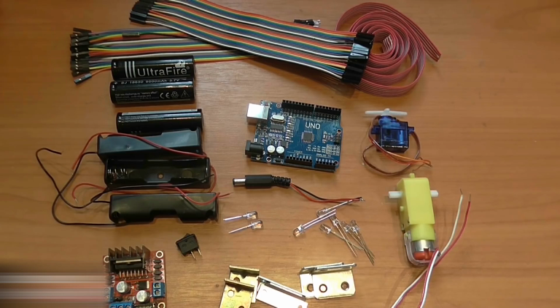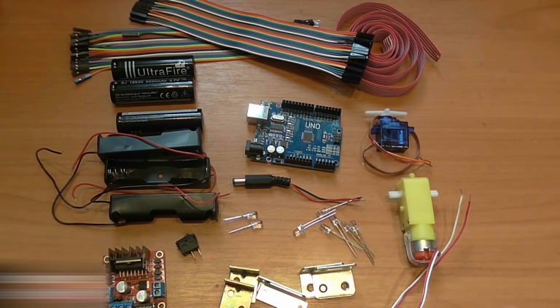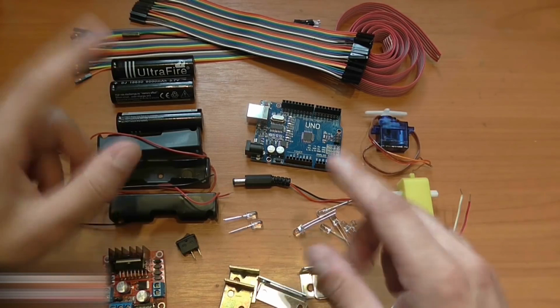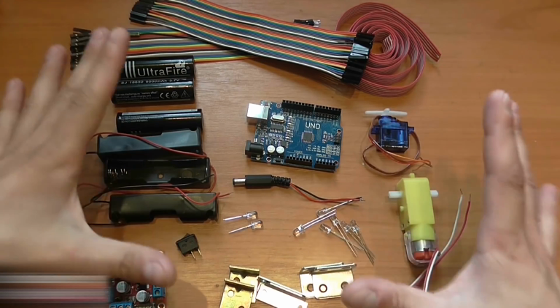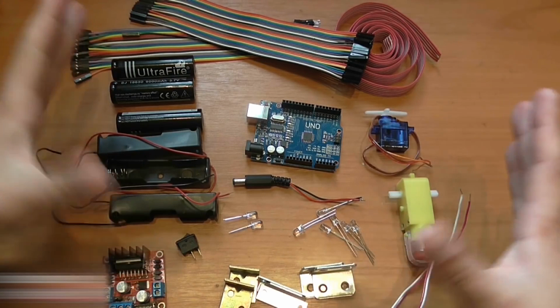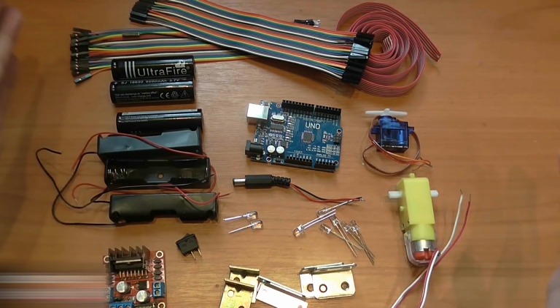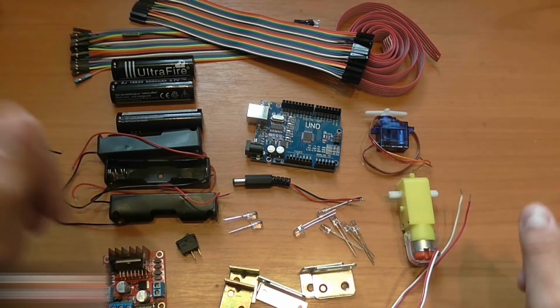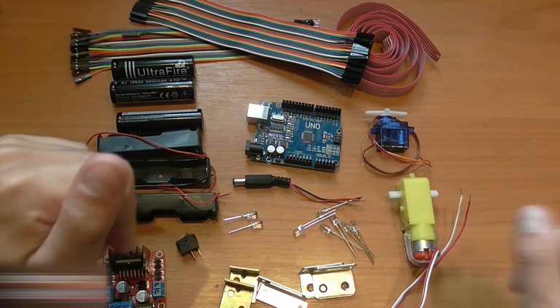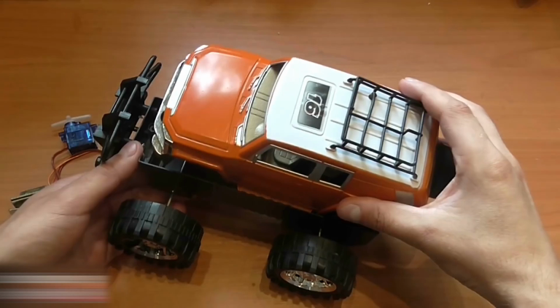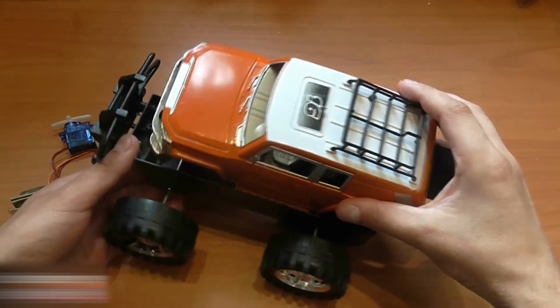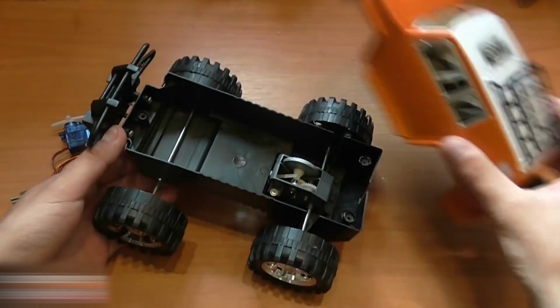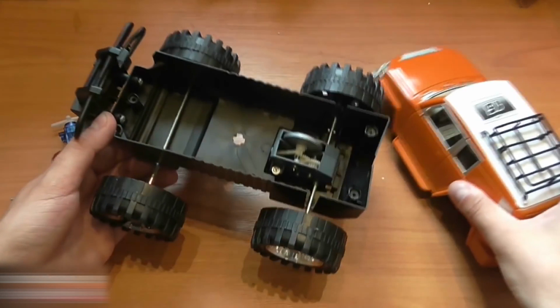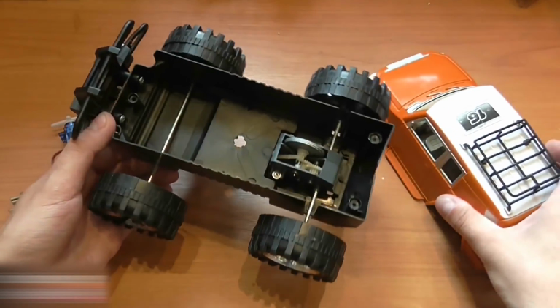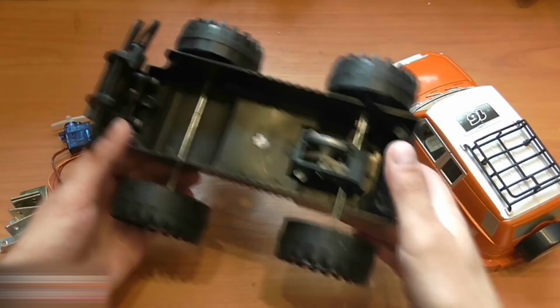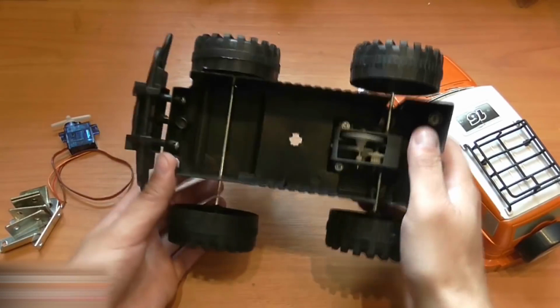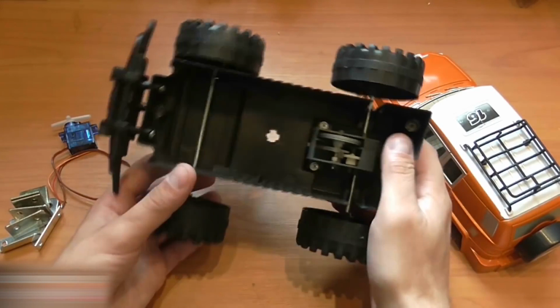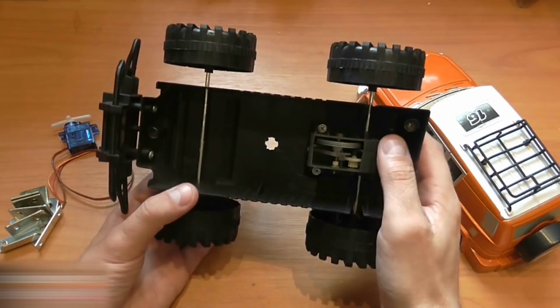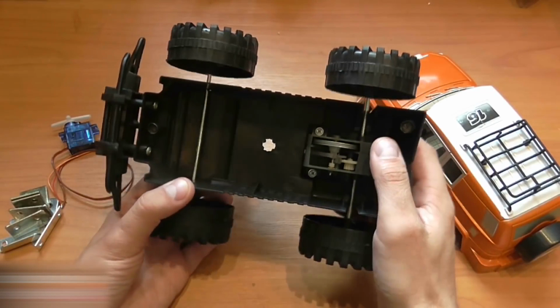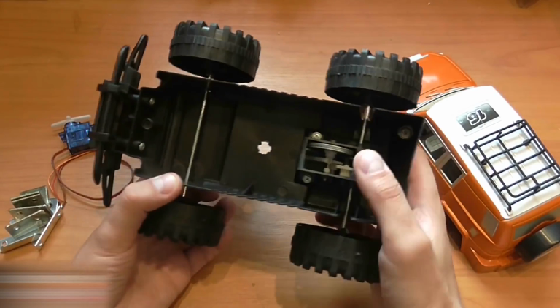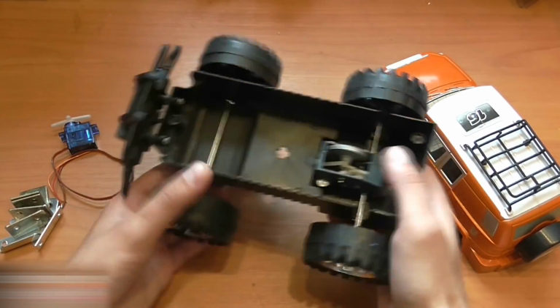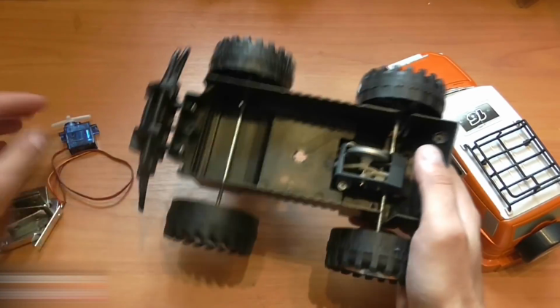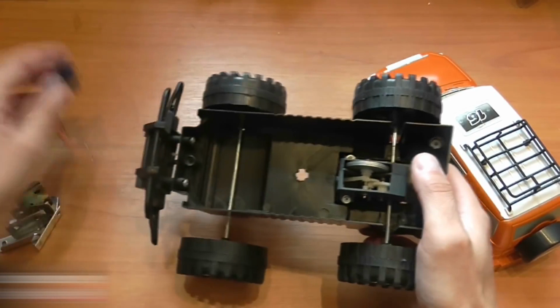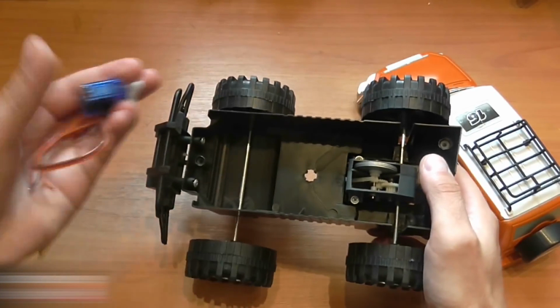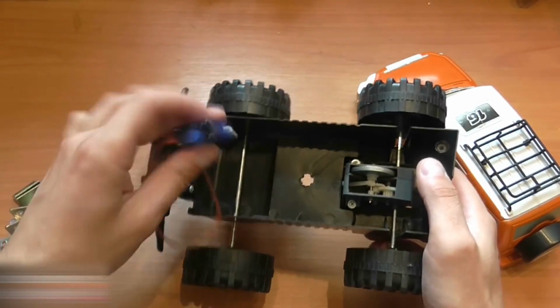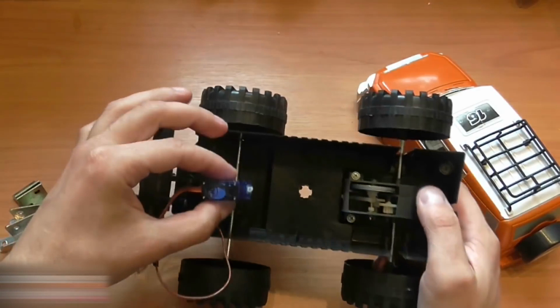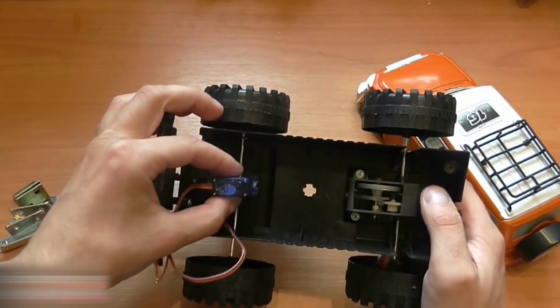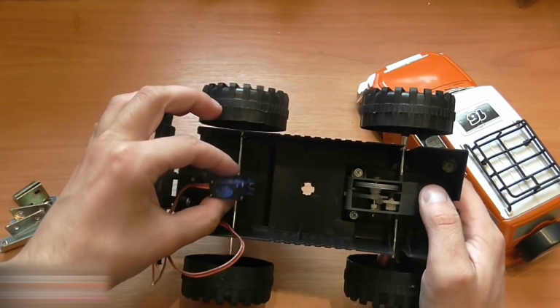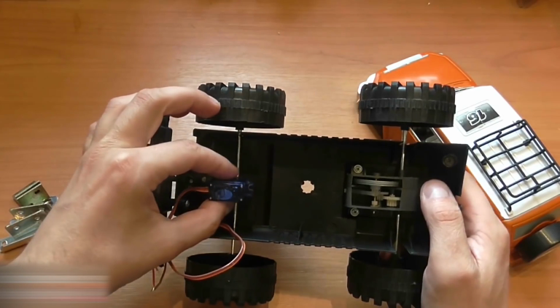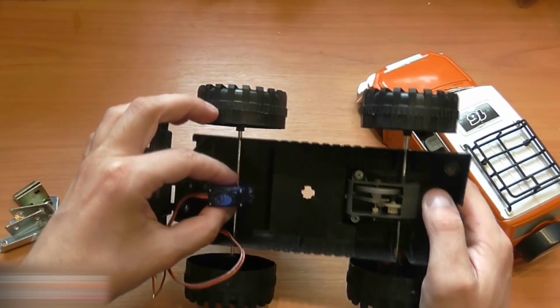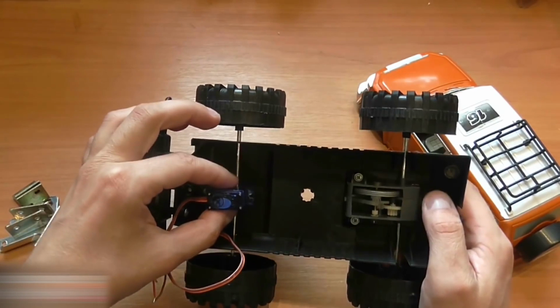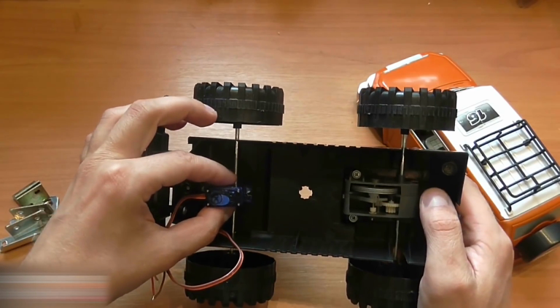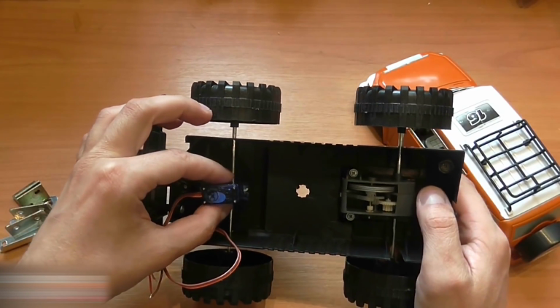All the links to all the equipment used are in the video description section below. Let's start with the mechanical parts. For the rotation system, we need to set the servo so that it will turn the wheels.